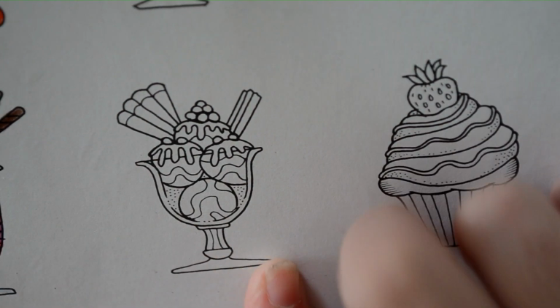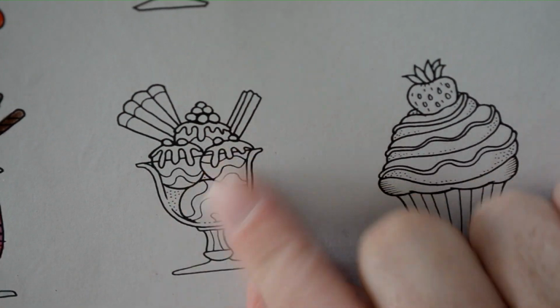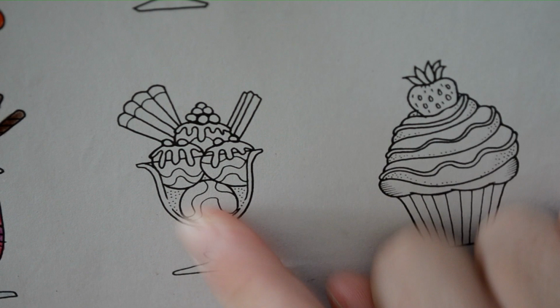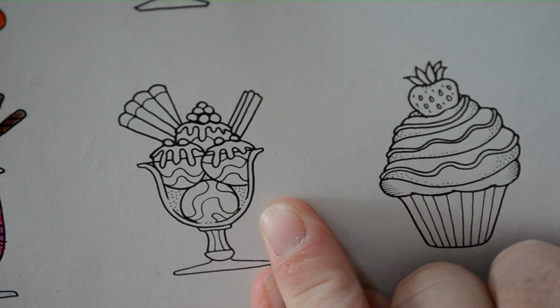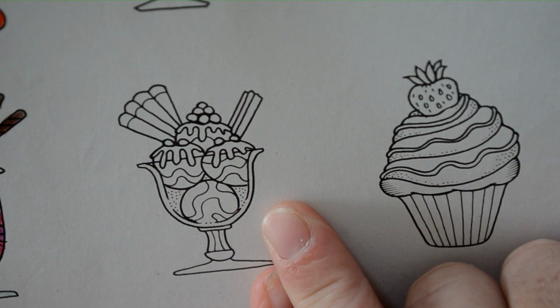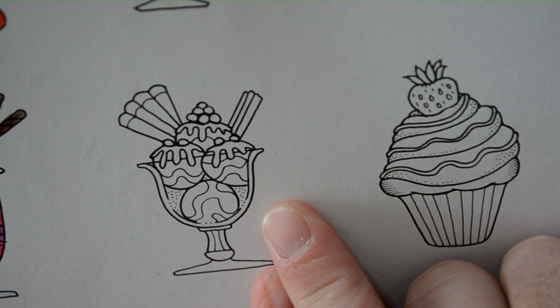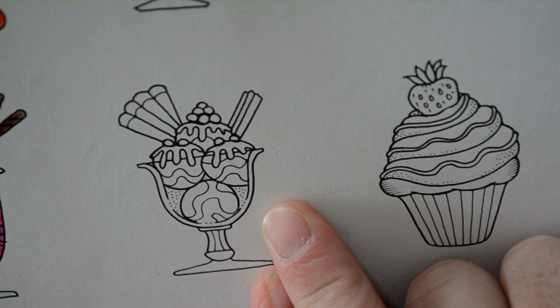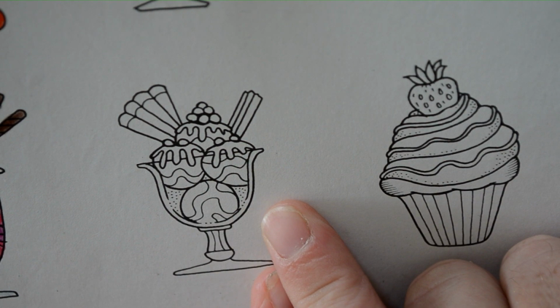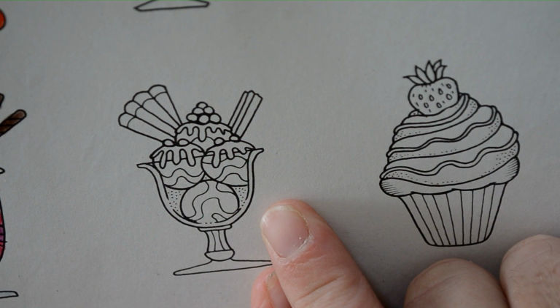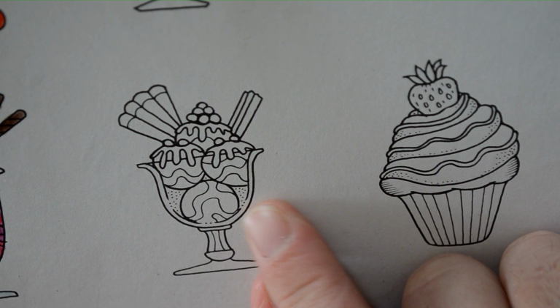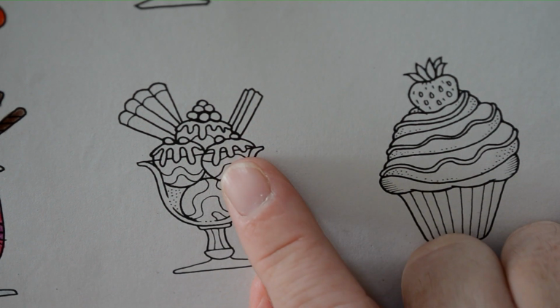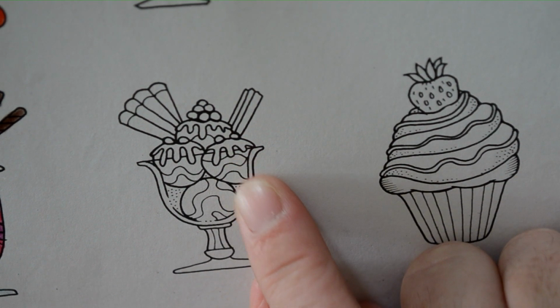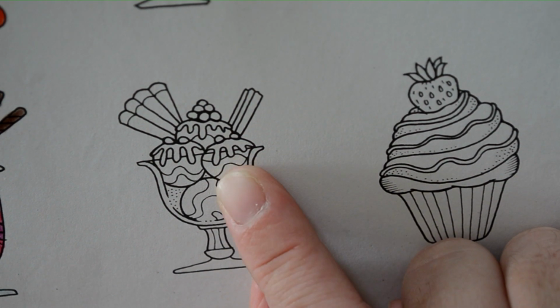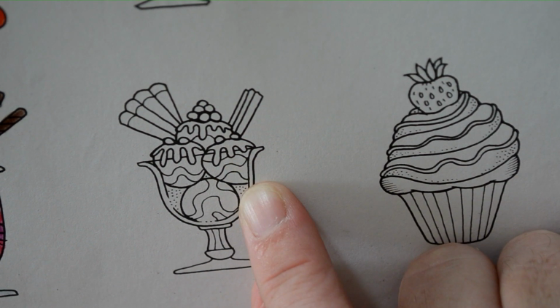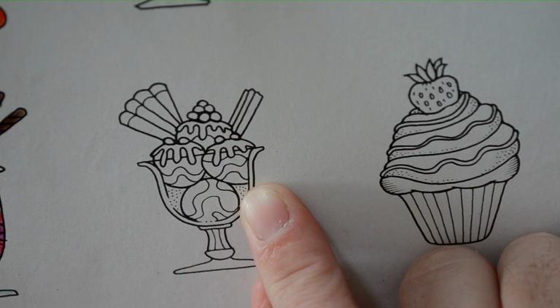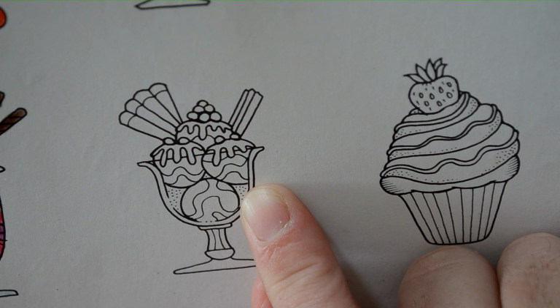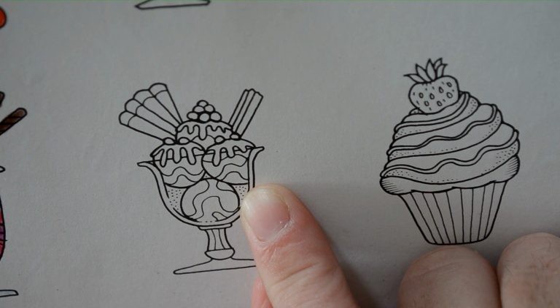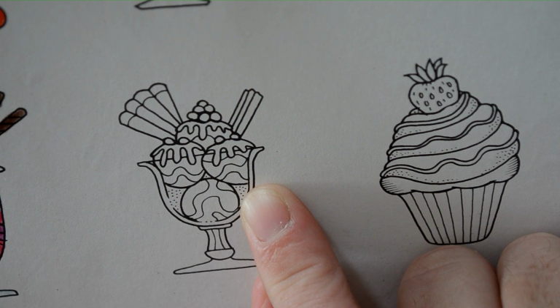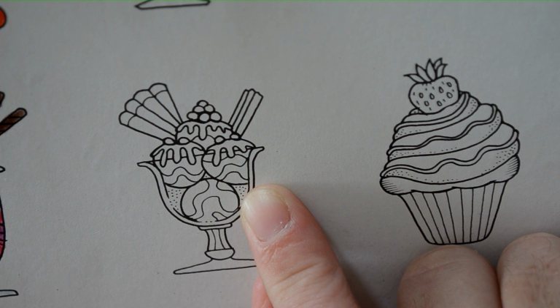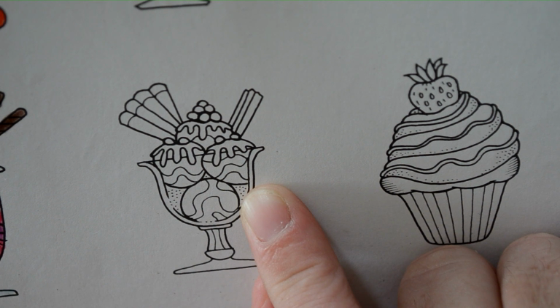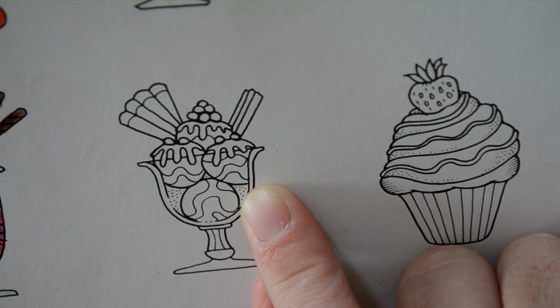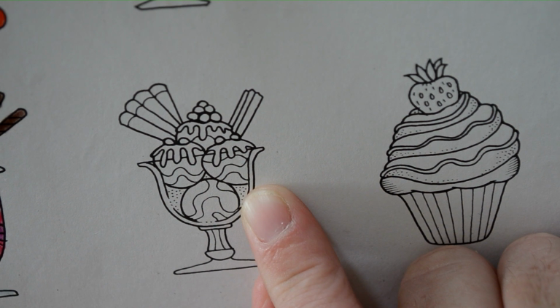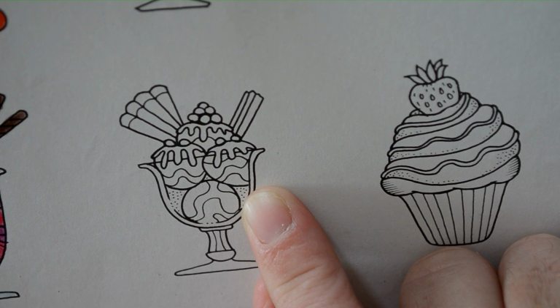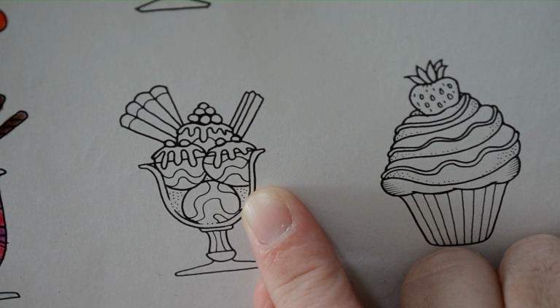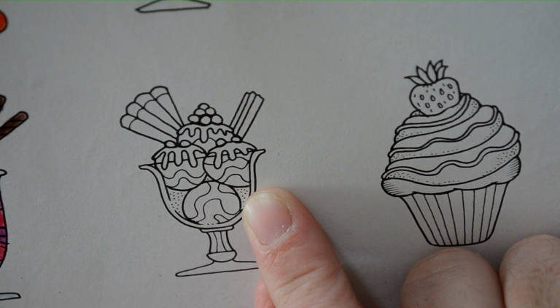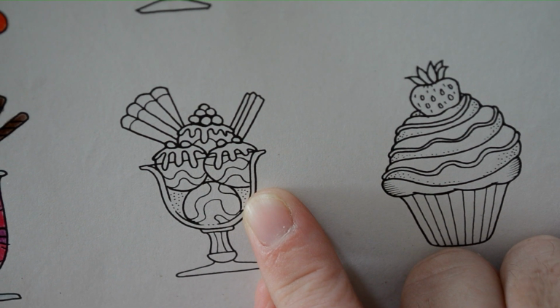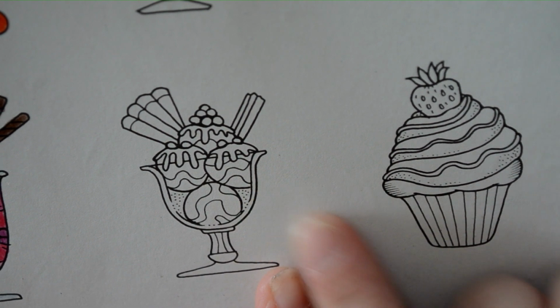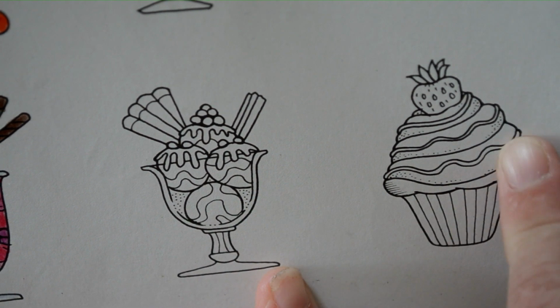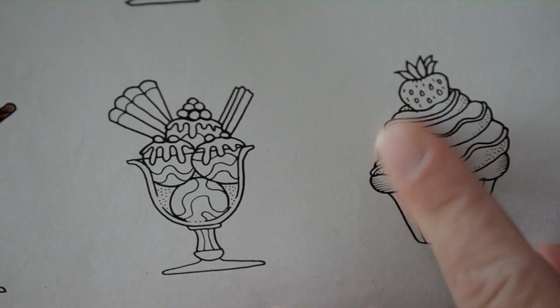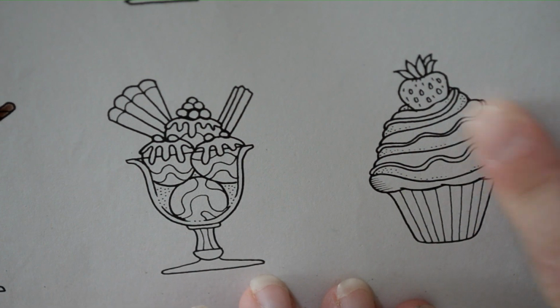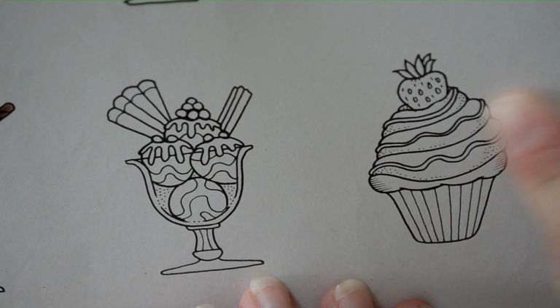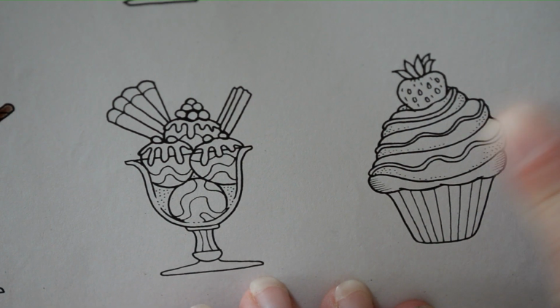We might do this one - chocolate, I think. I think they are strawberries. I'm not too sure what they are, or are they mollies of some sort. And then we might do the cupcake.